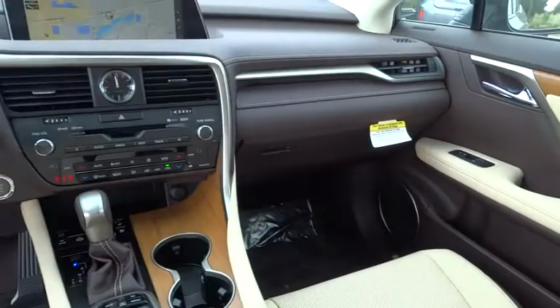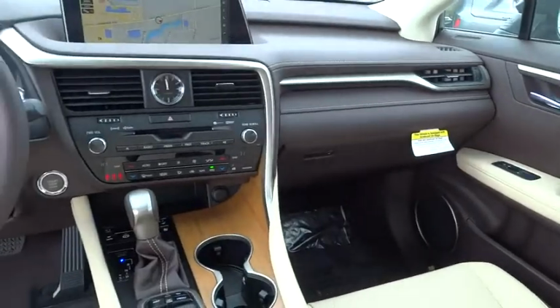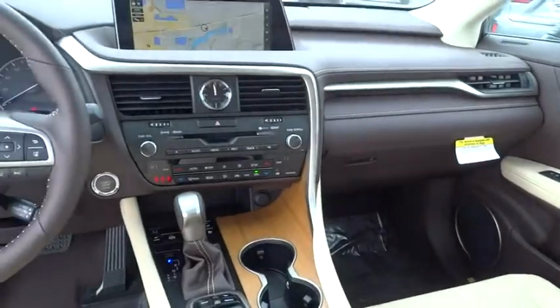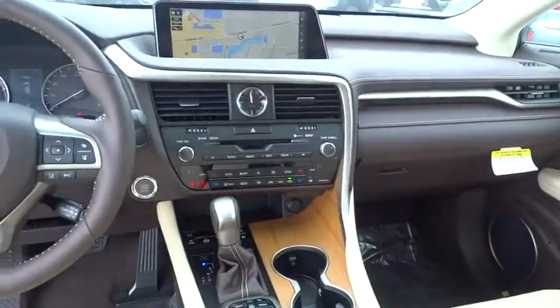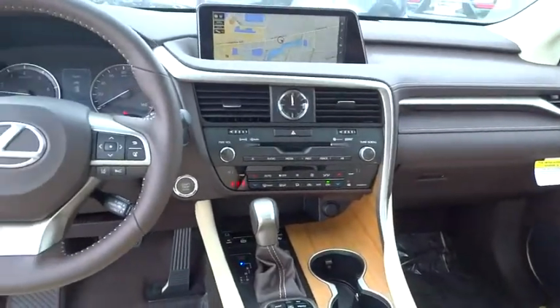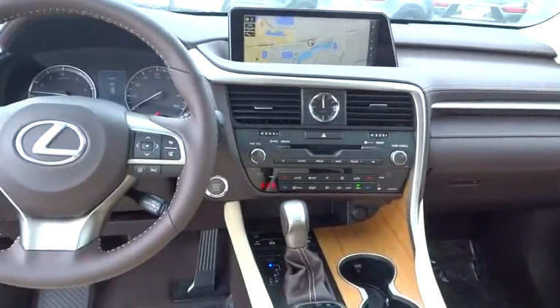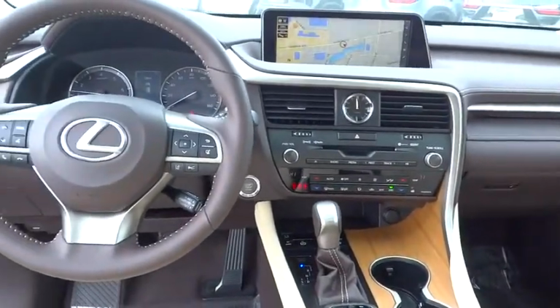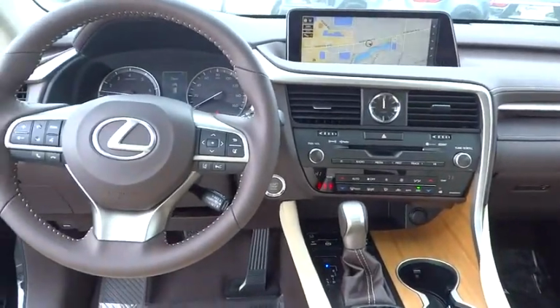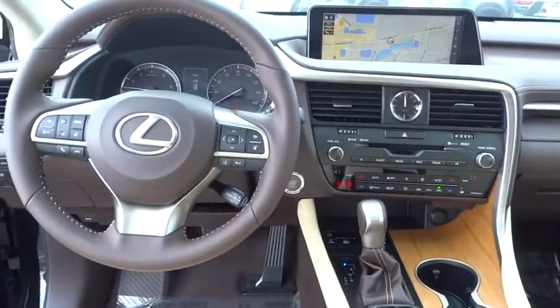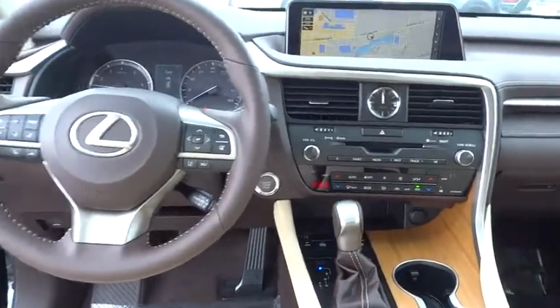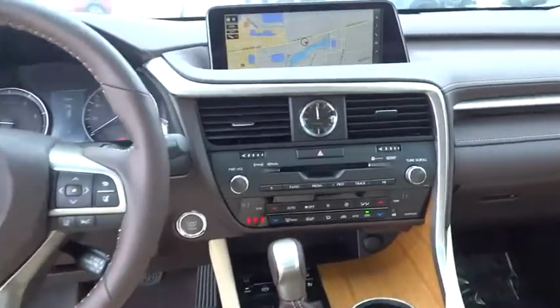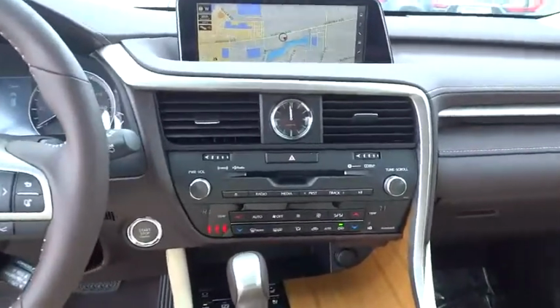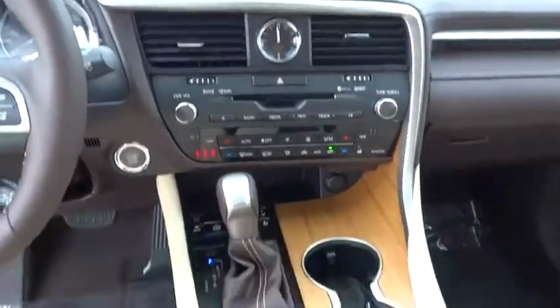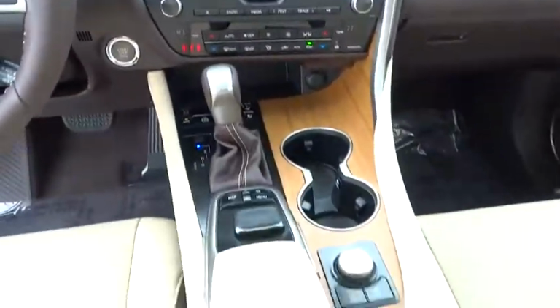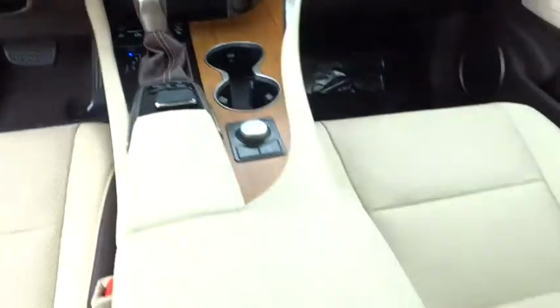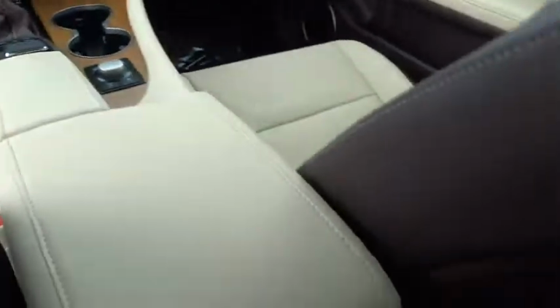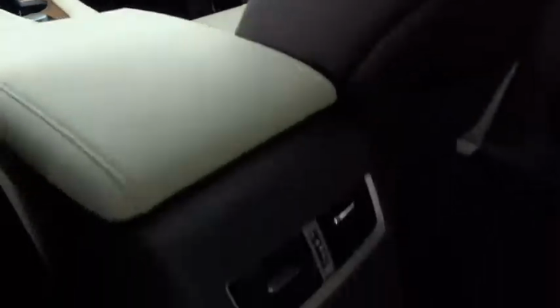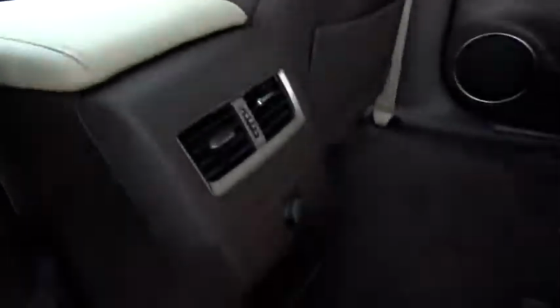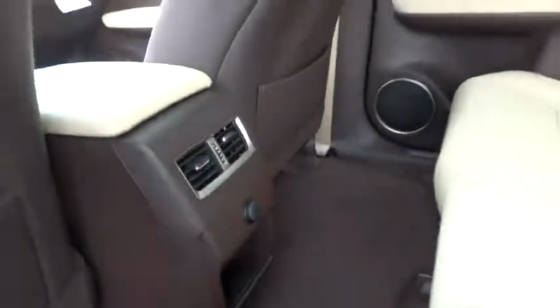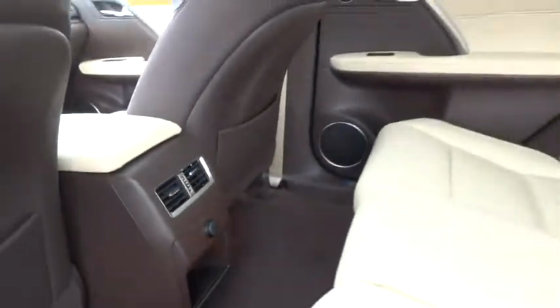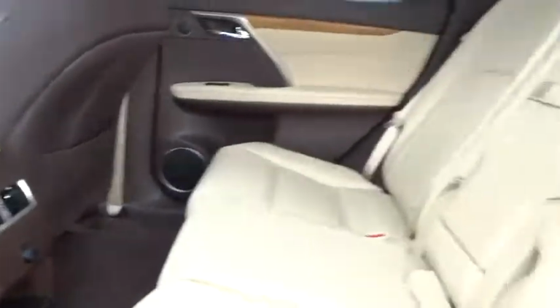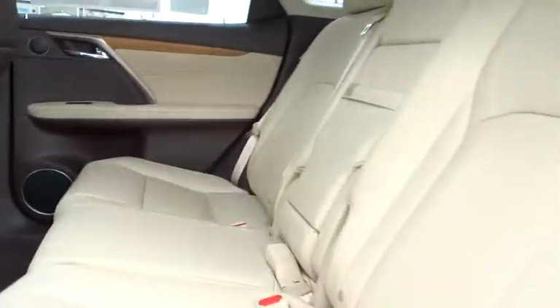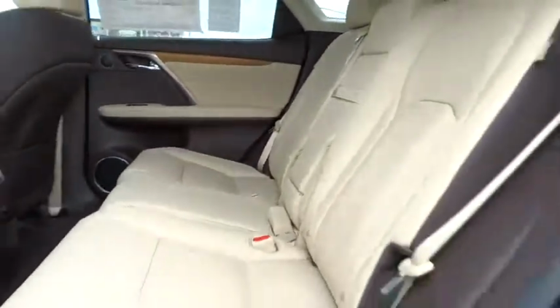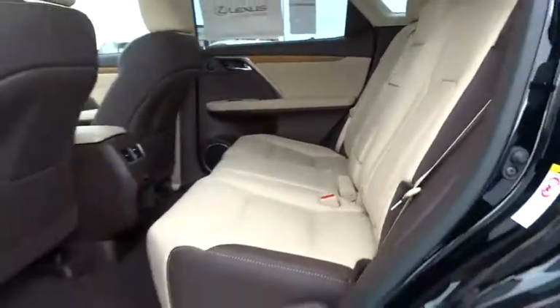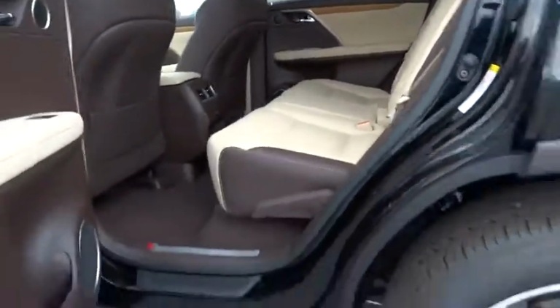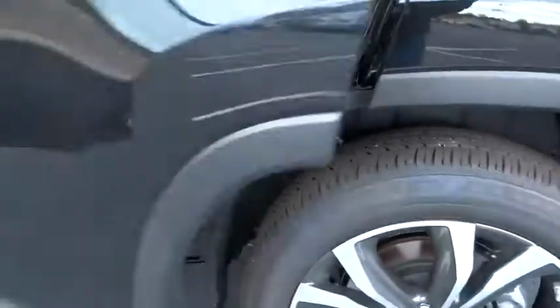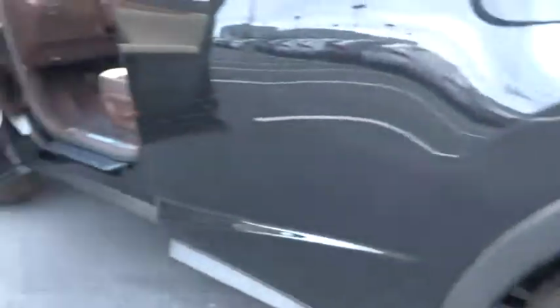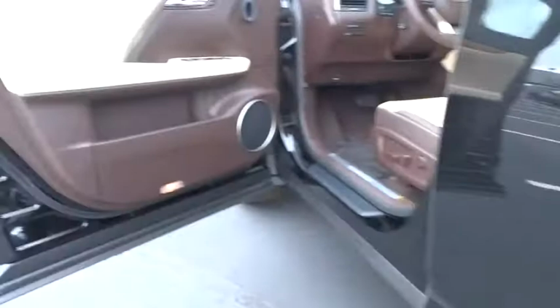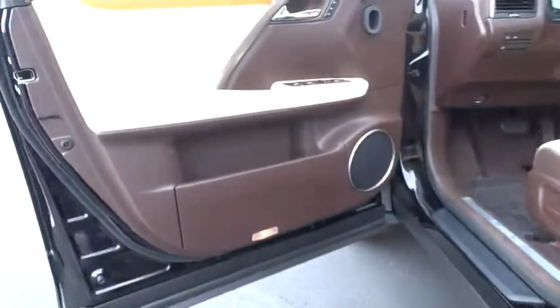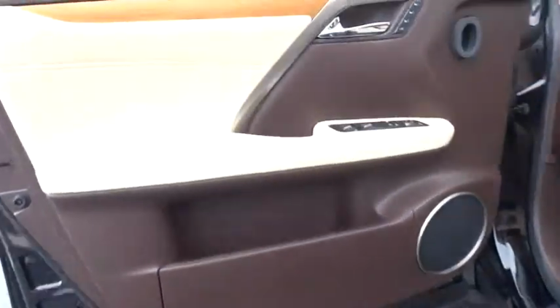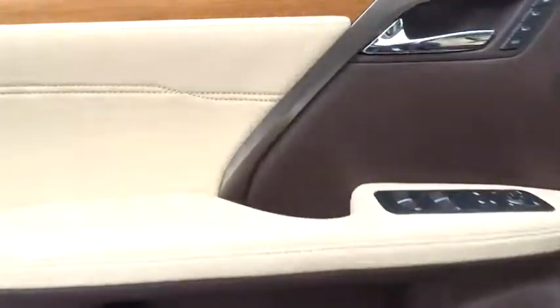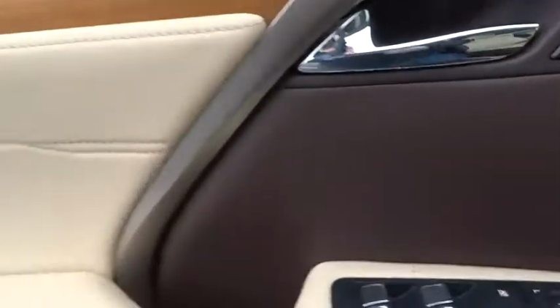Backup camera, leather-wrapped steering wheel, Bluetooth, adjustable steering wheel, power steering, four-wheel disc brakes, hard disc drive media storage, cruise control, auto-dimming rear-view mirror, aluminum wheels.